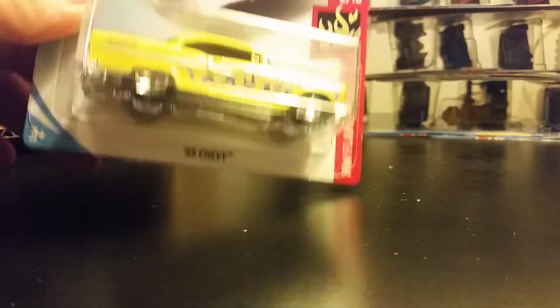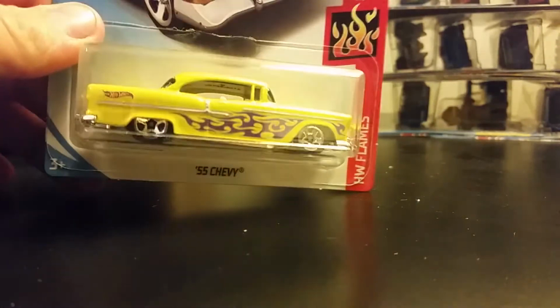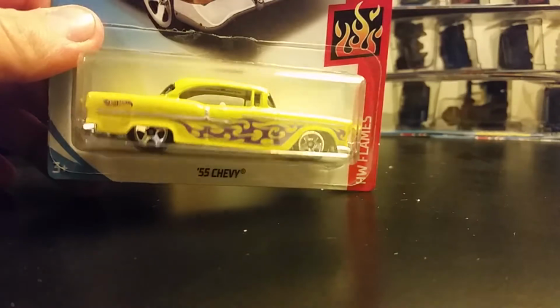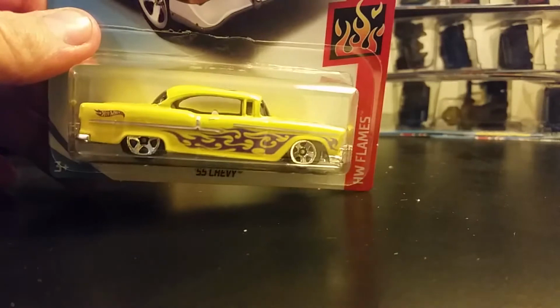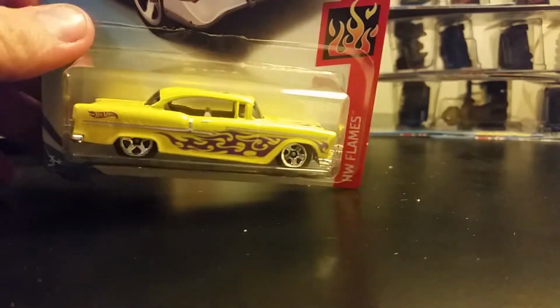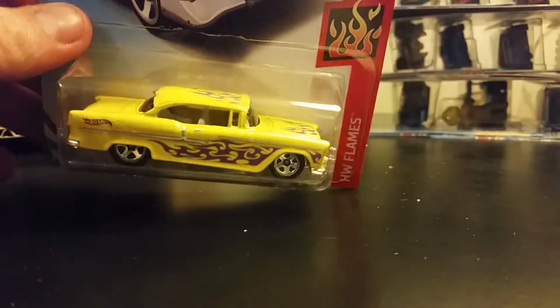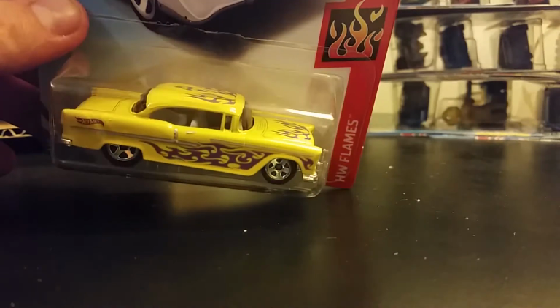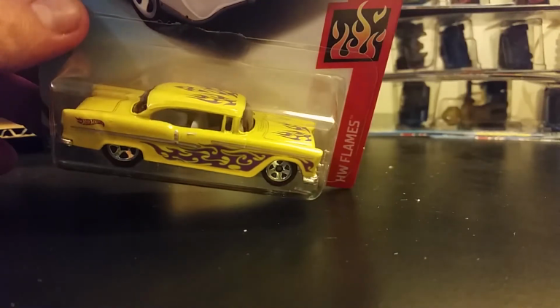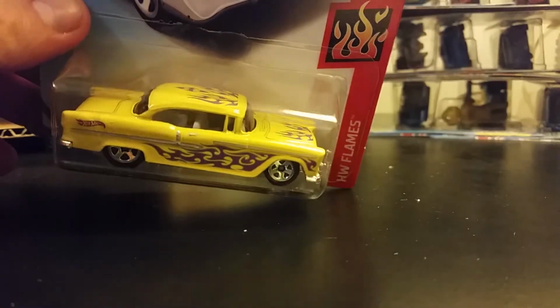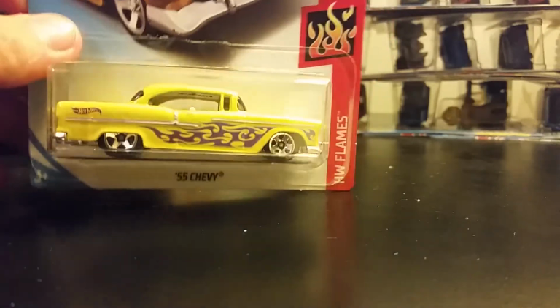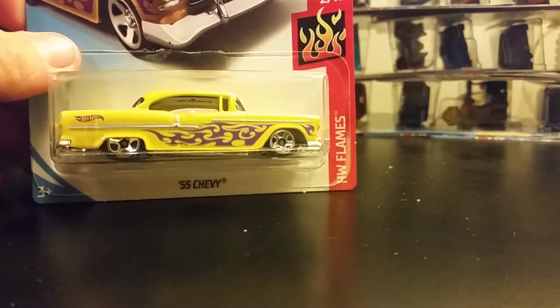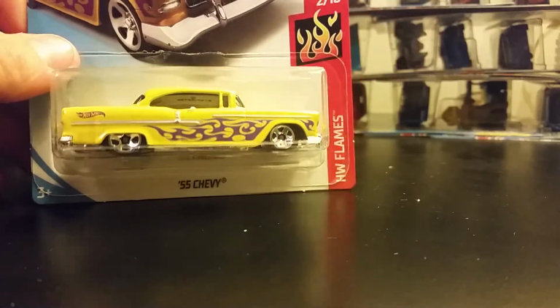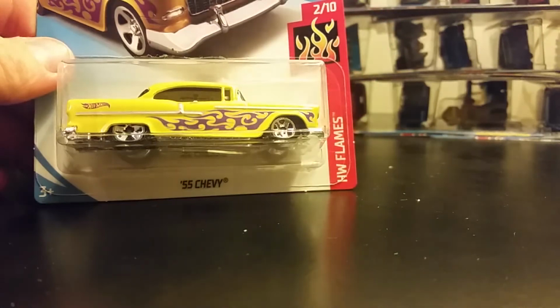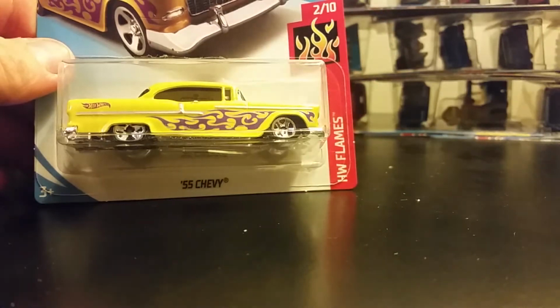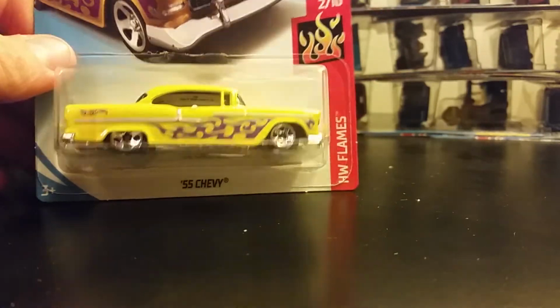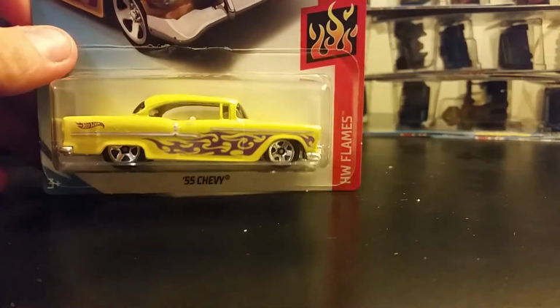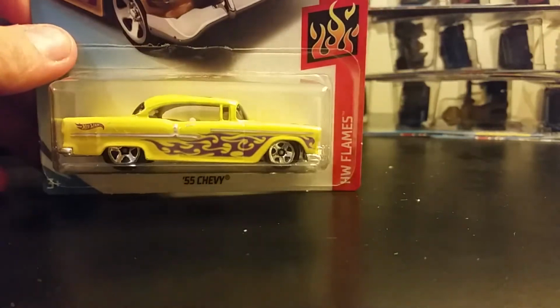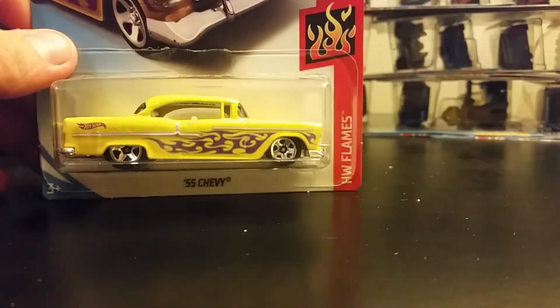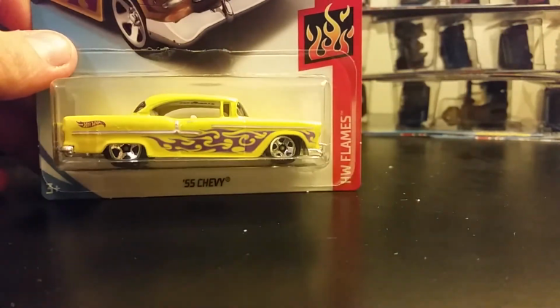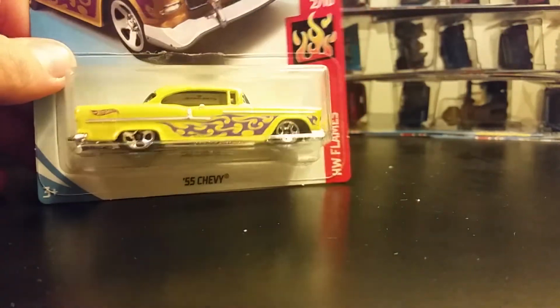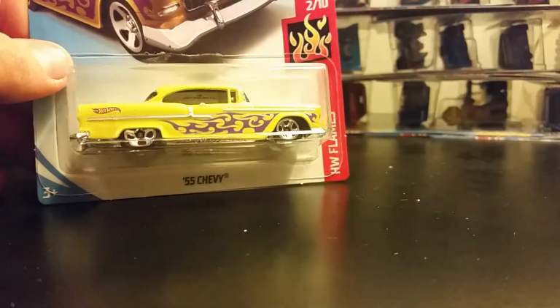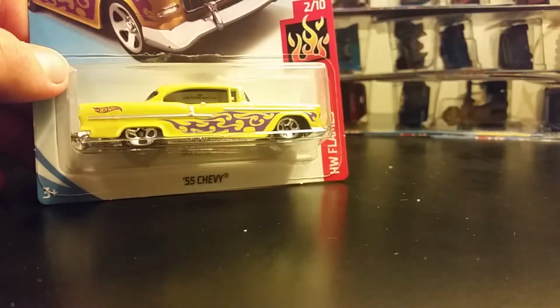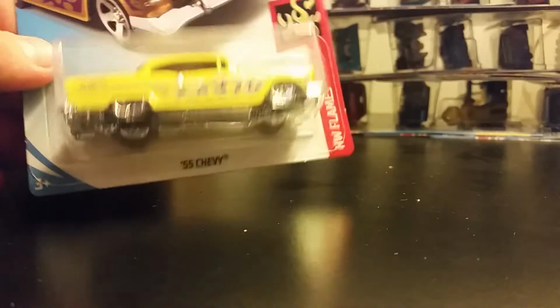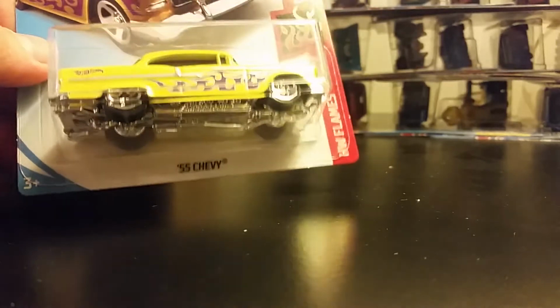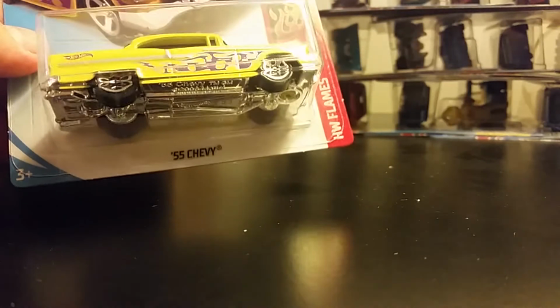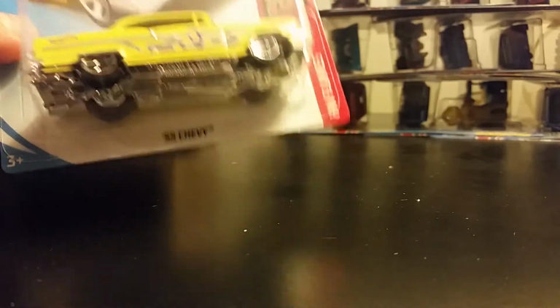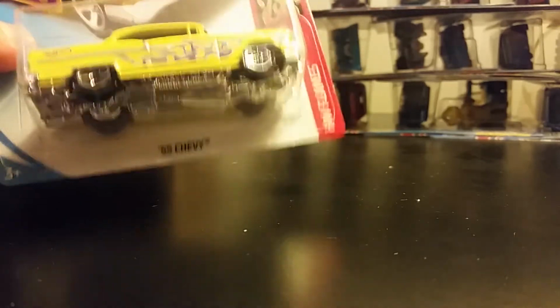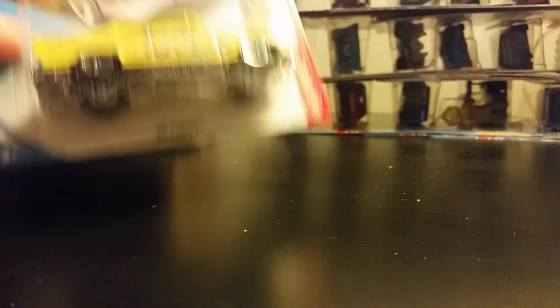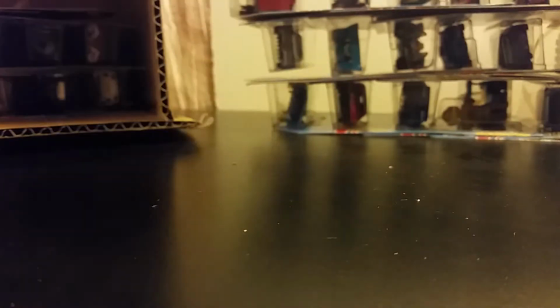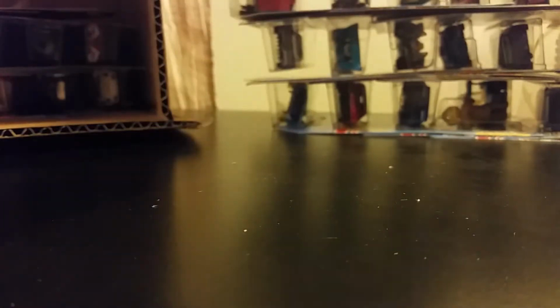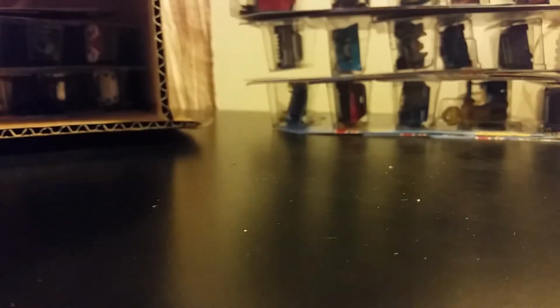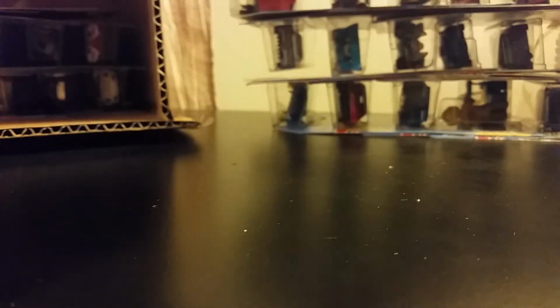Here's a '55 Chevy — this one I'm really enjoying. Glad to see this one. I could not find this one in the stores.